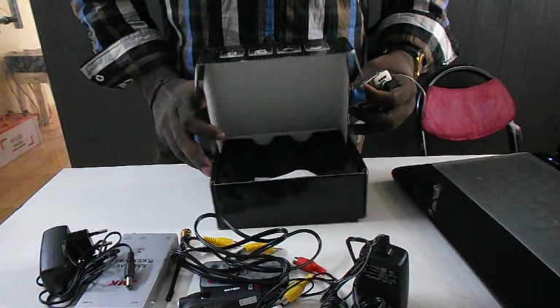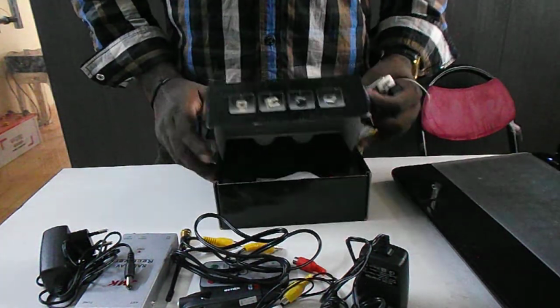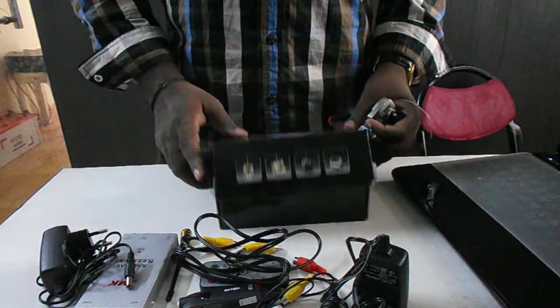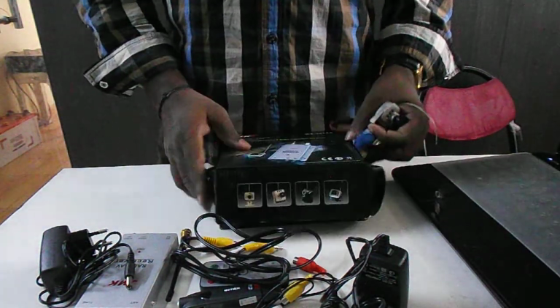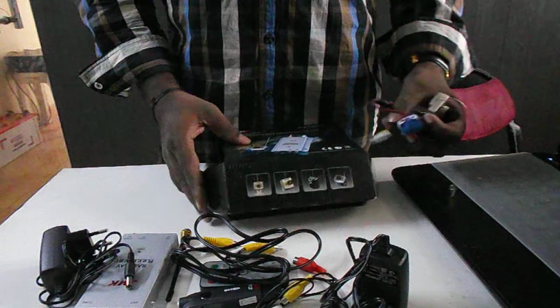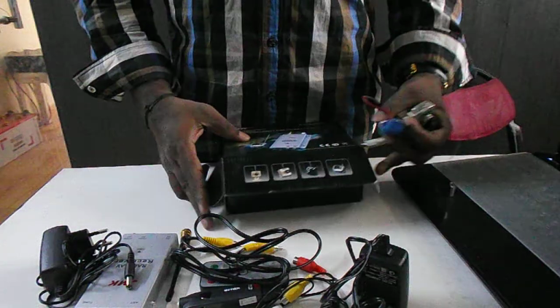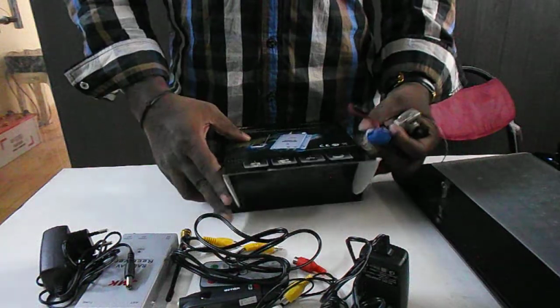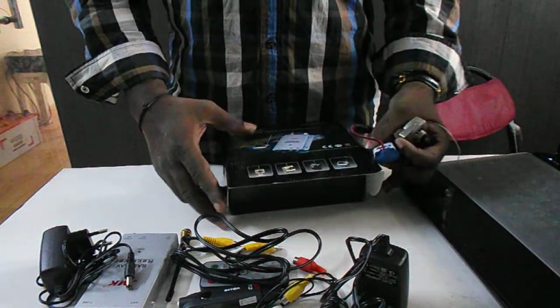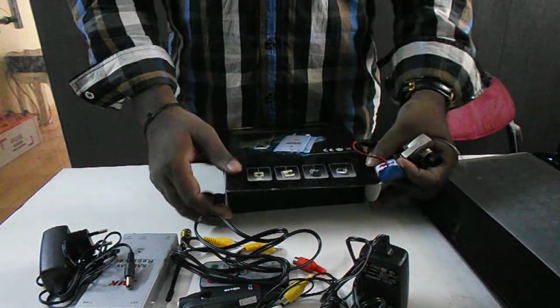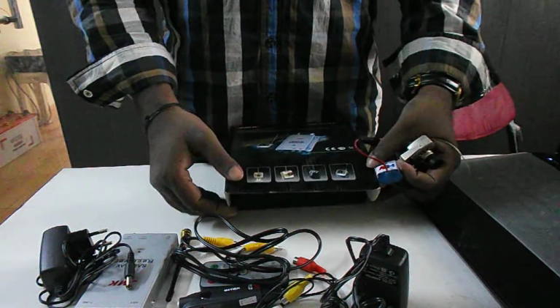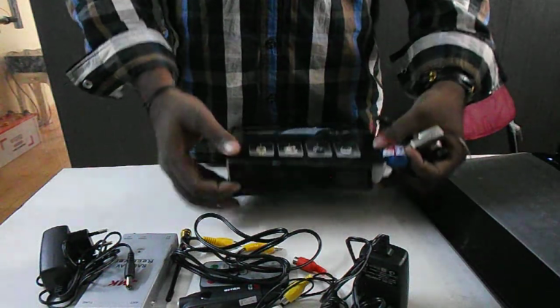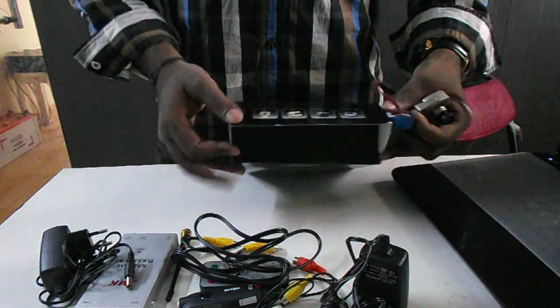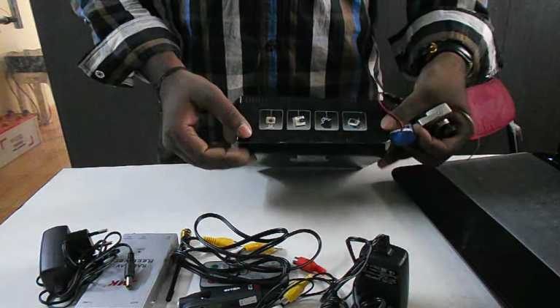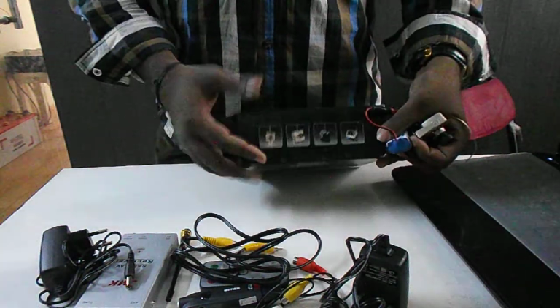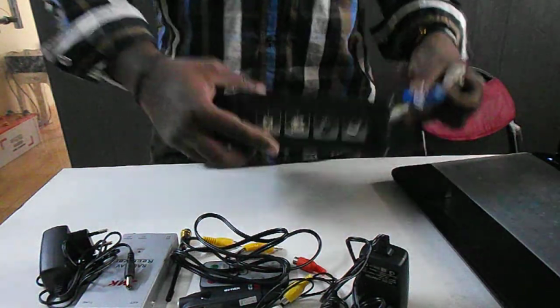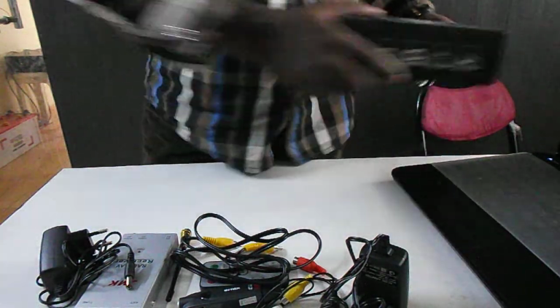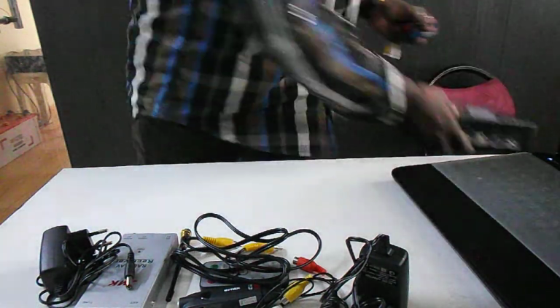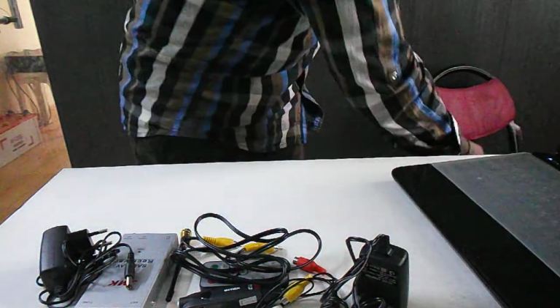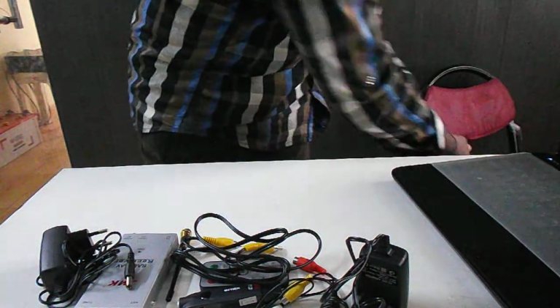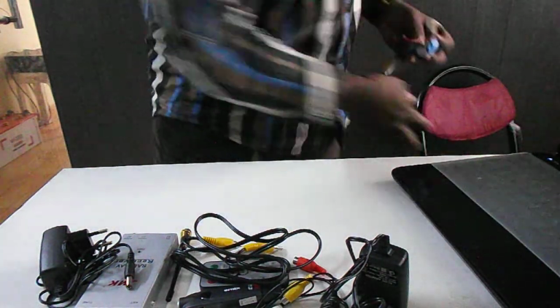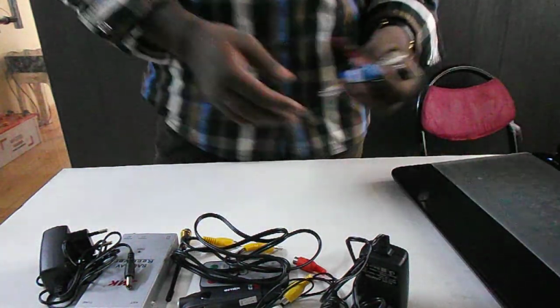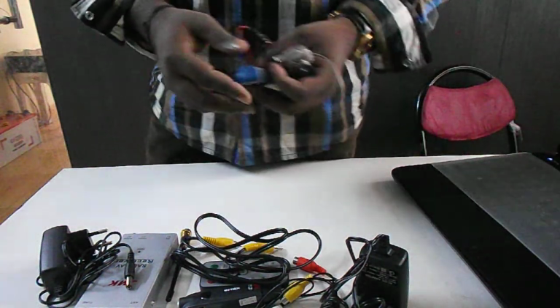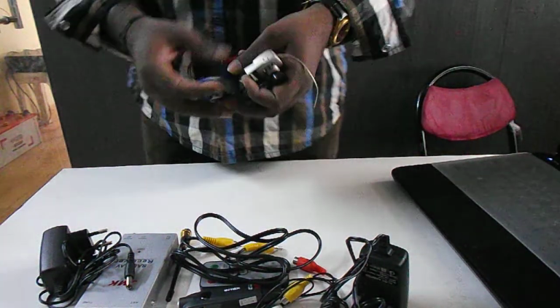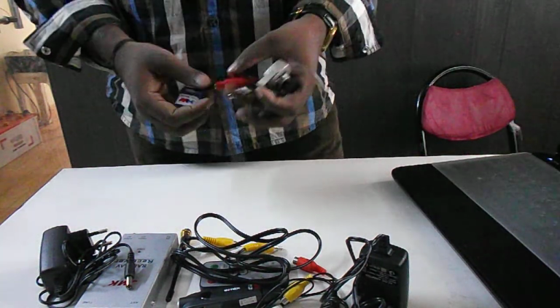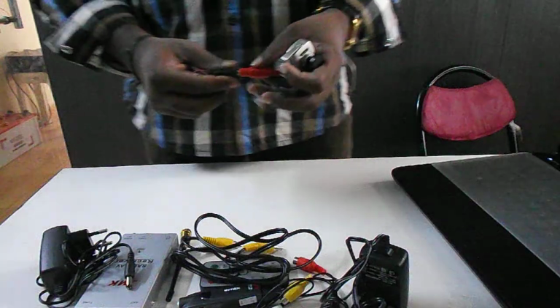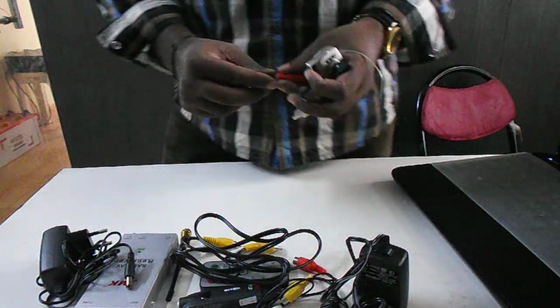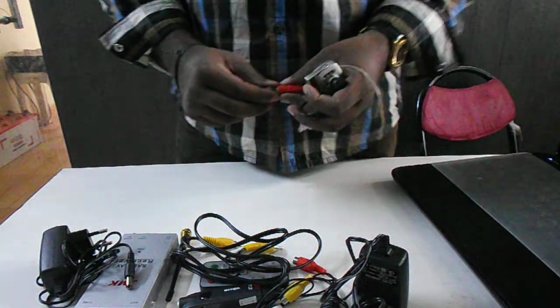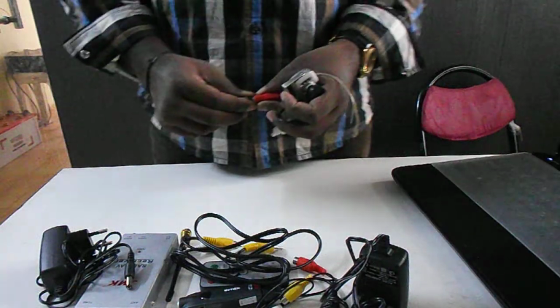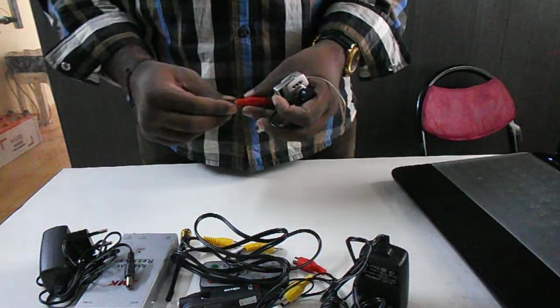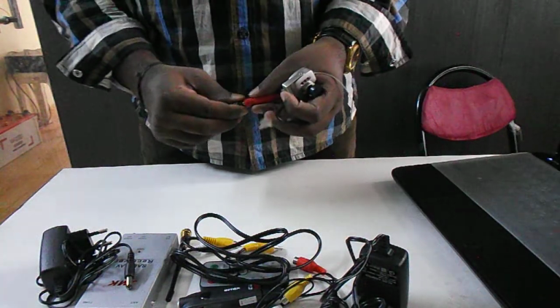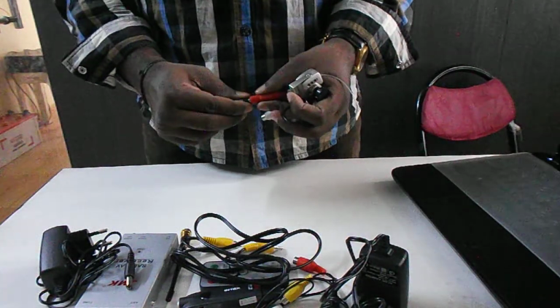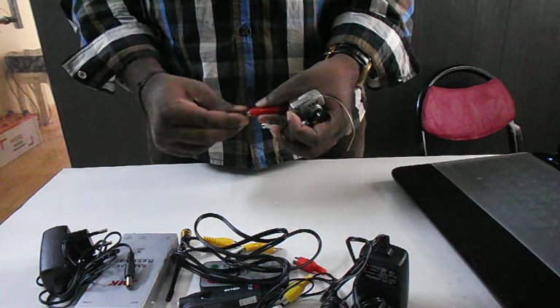This is the AV cable and this one is the antenna. So now you are going to see how to connect the wireless camera with your laptop.